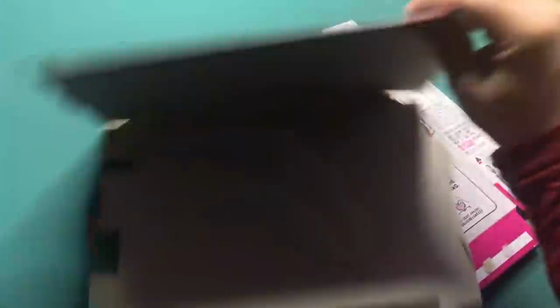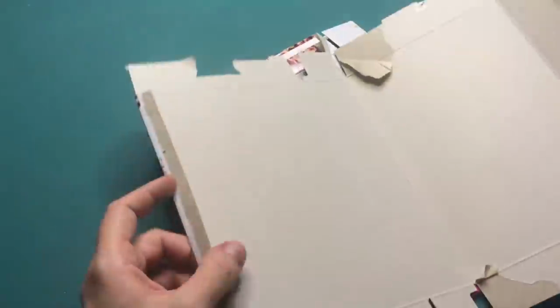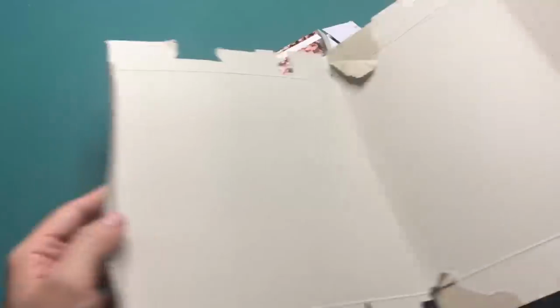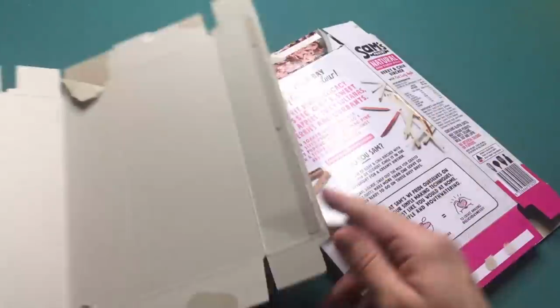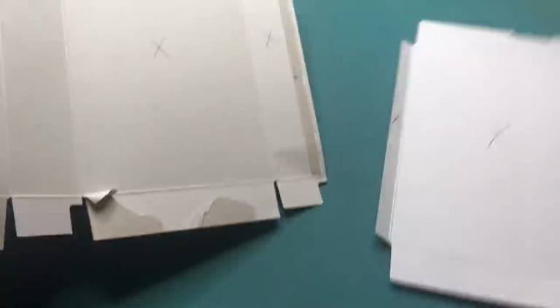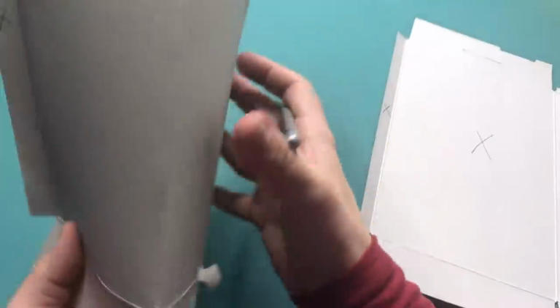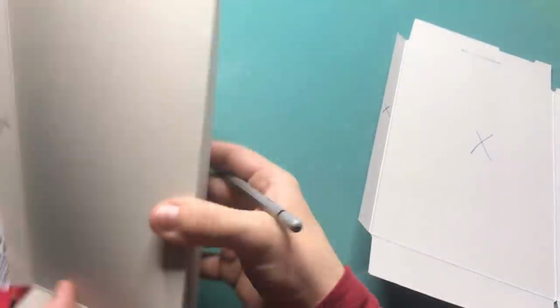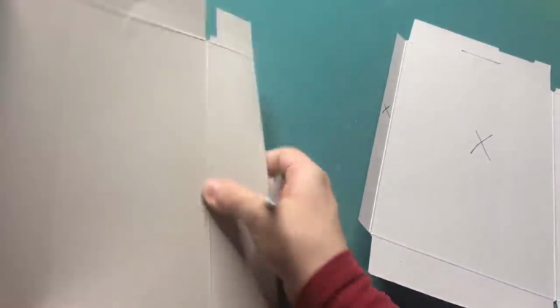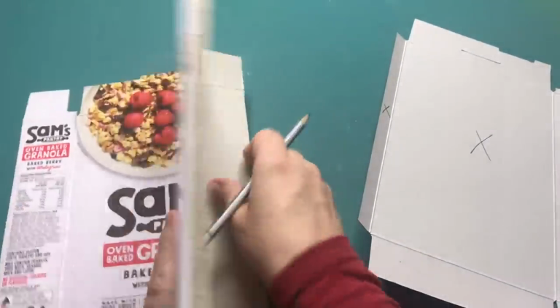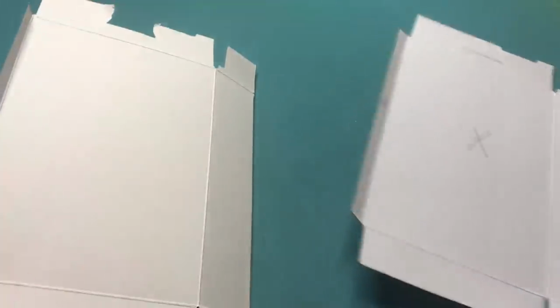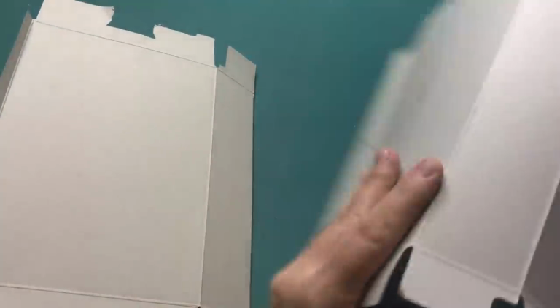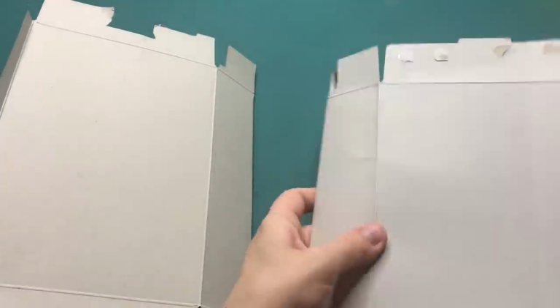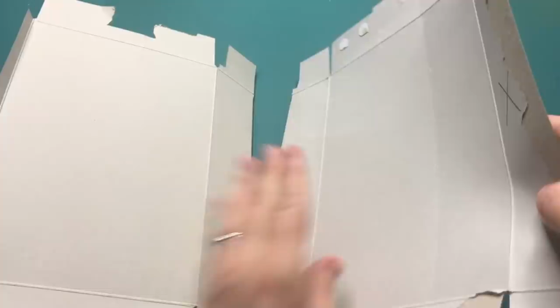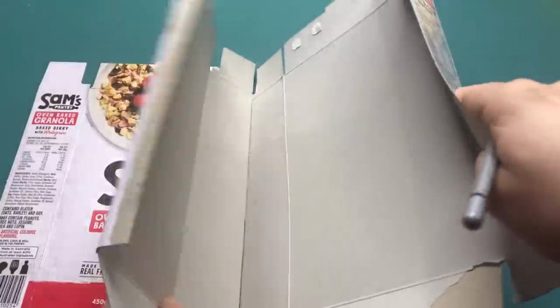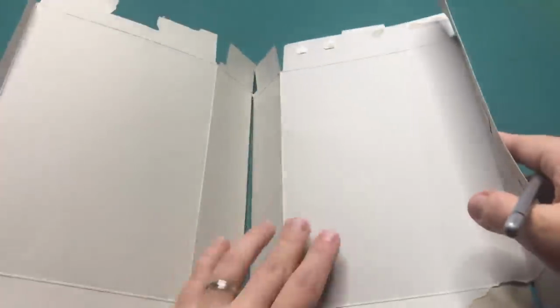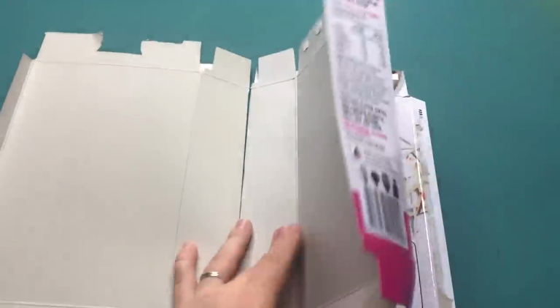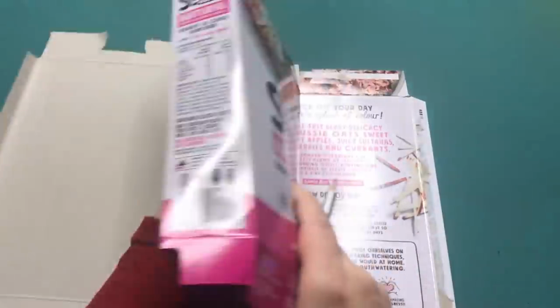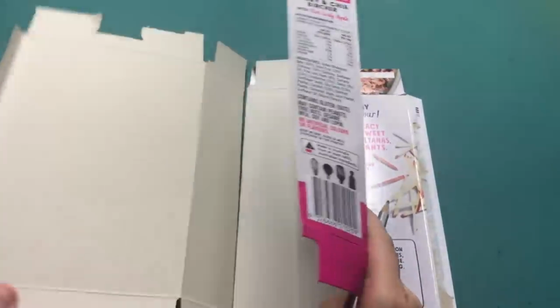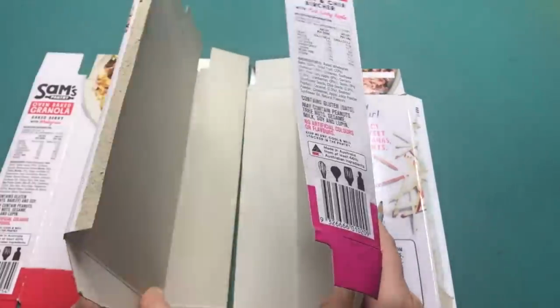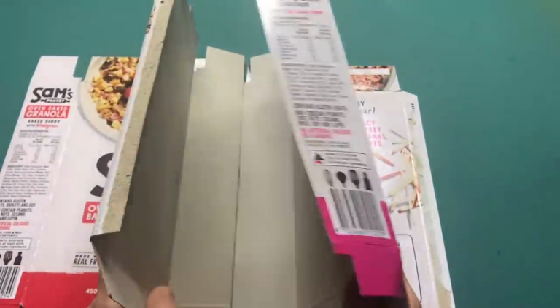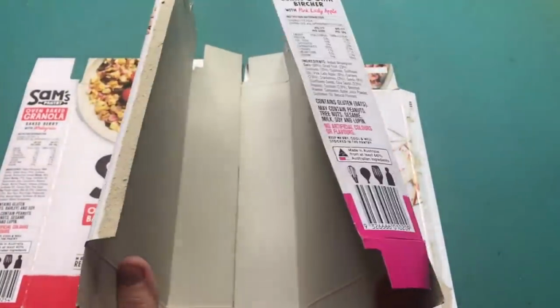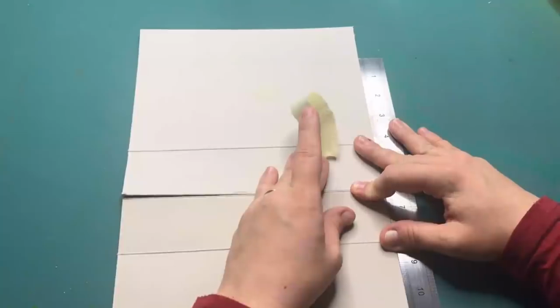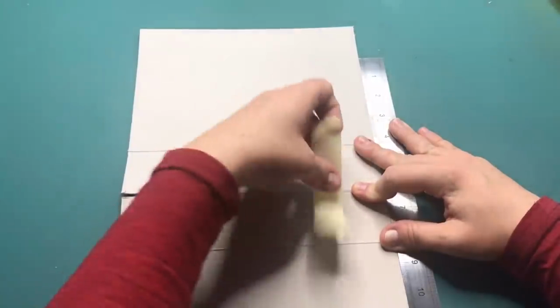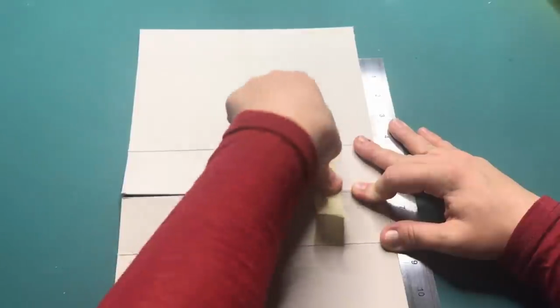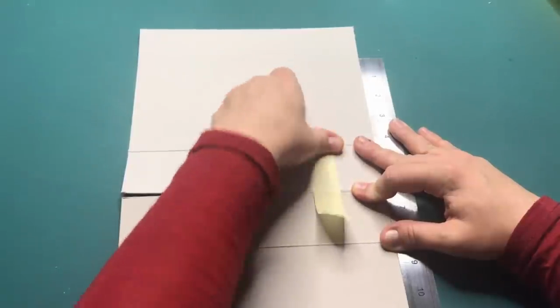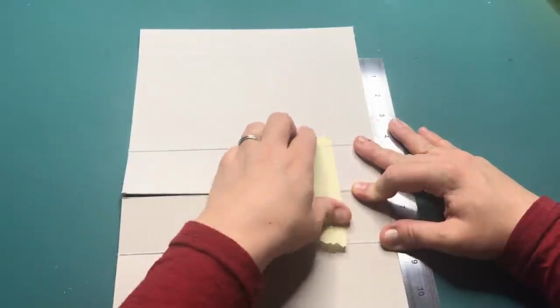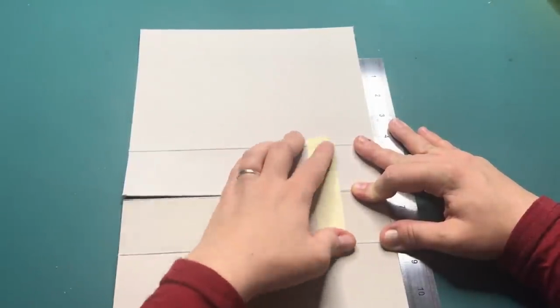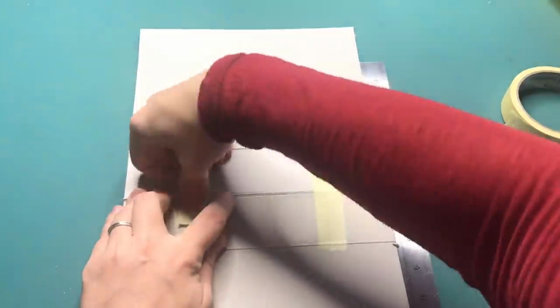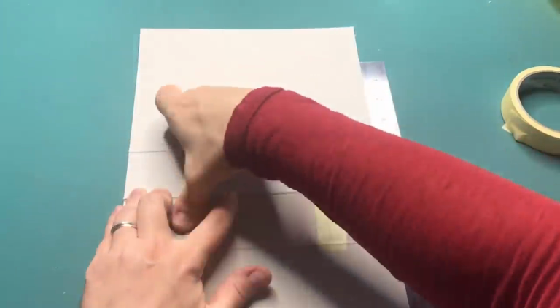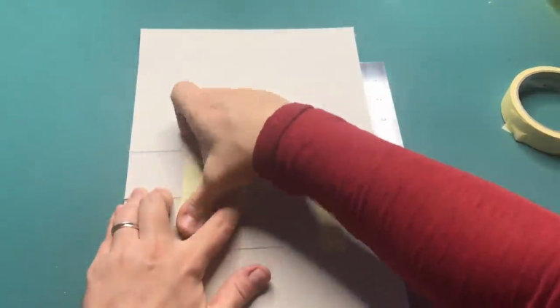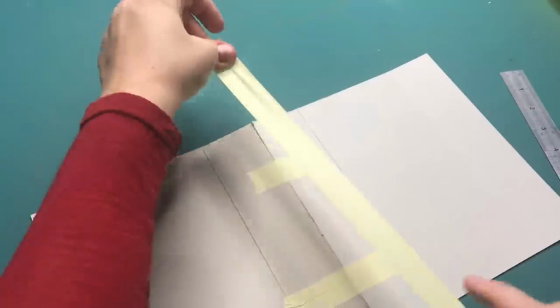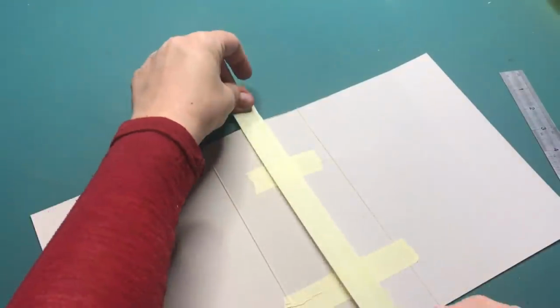I'm starting off by taking apart two cereal boxes. From each box I keep the long side and the short side. You can also make this from one box, but I chose to use two, and then I'm sticking these parts together with some masking tape.